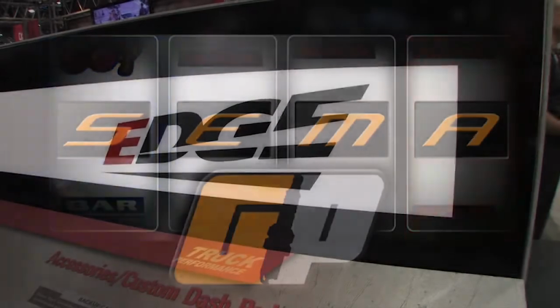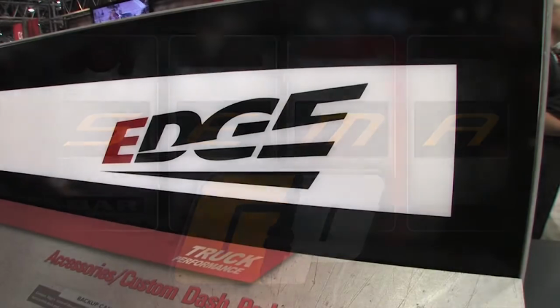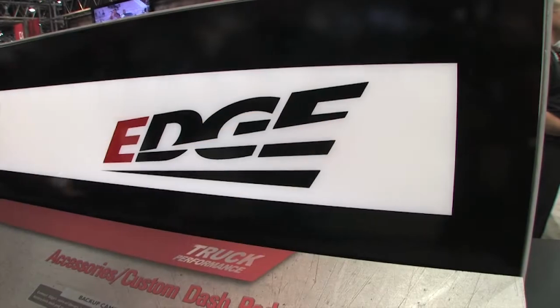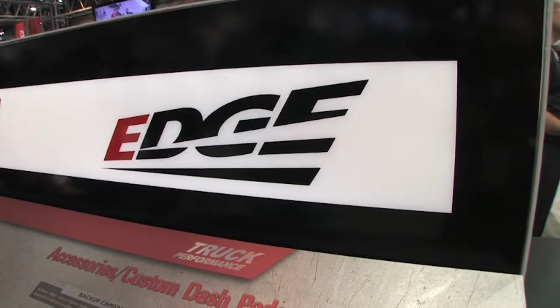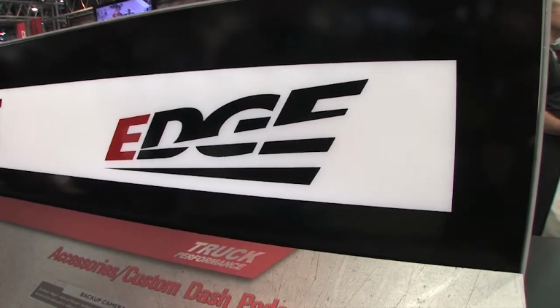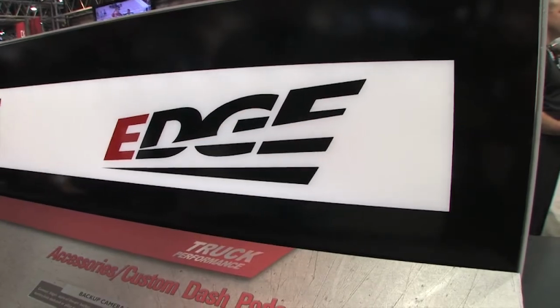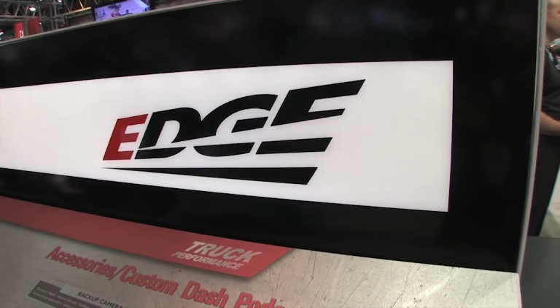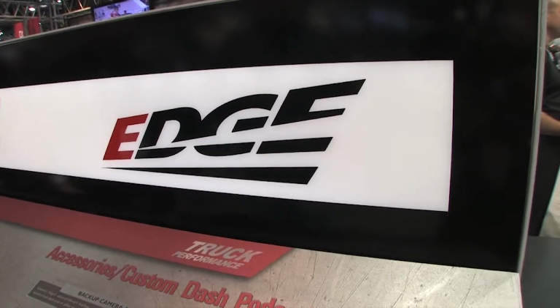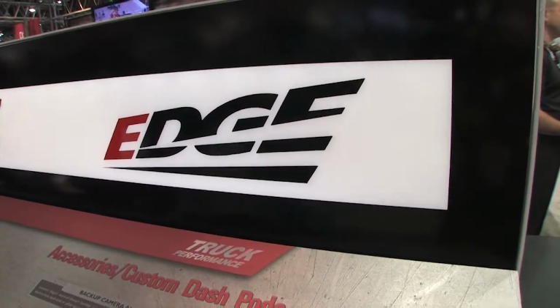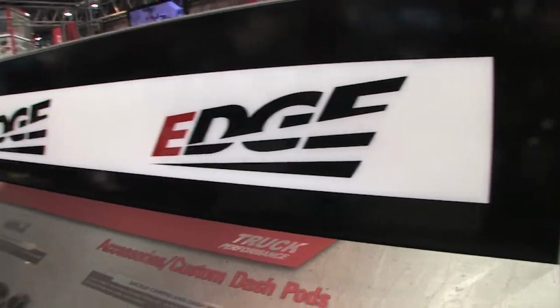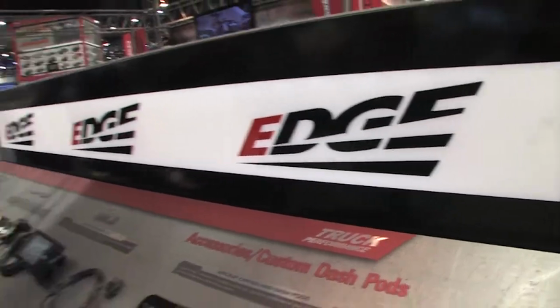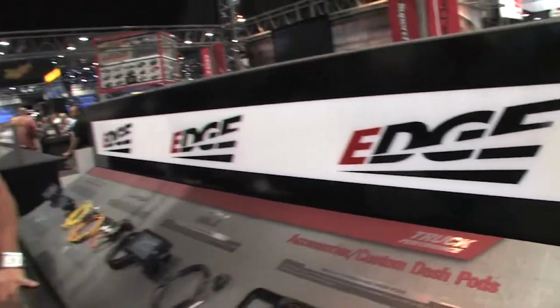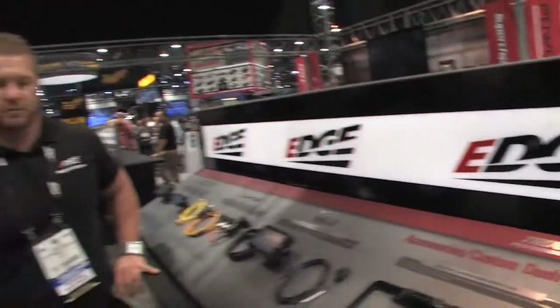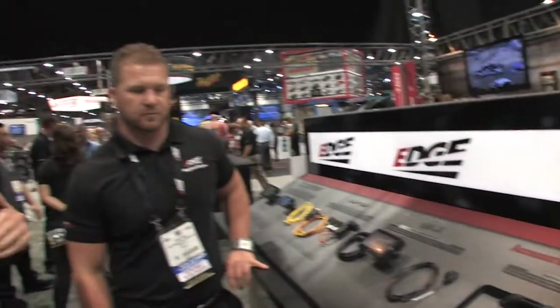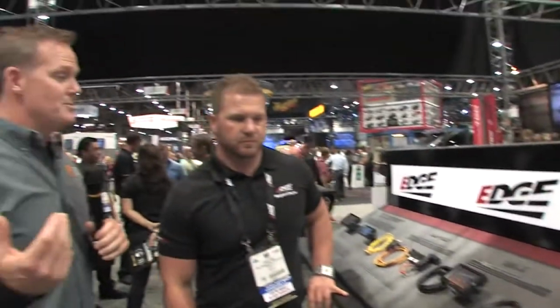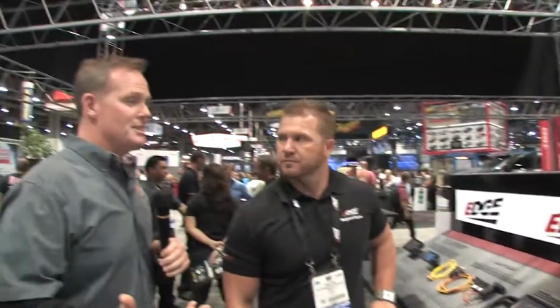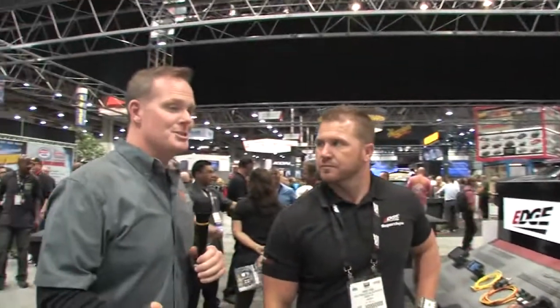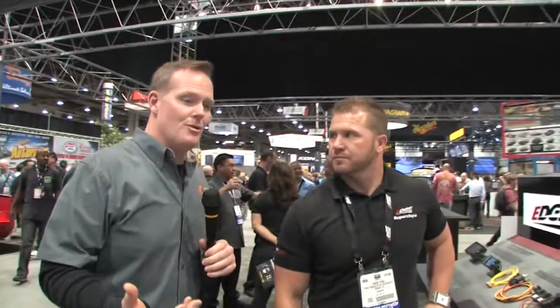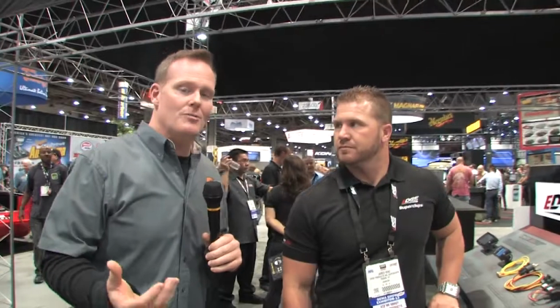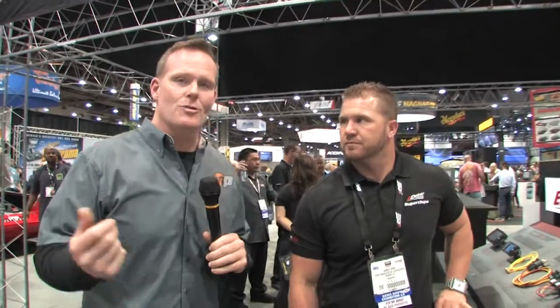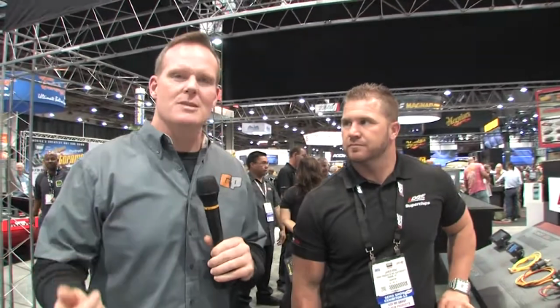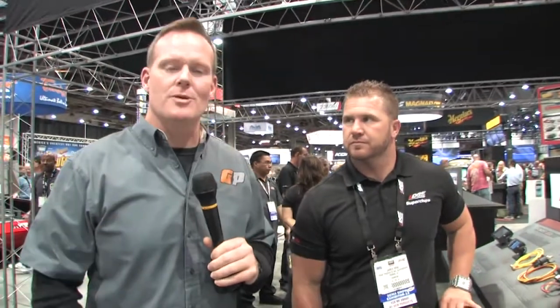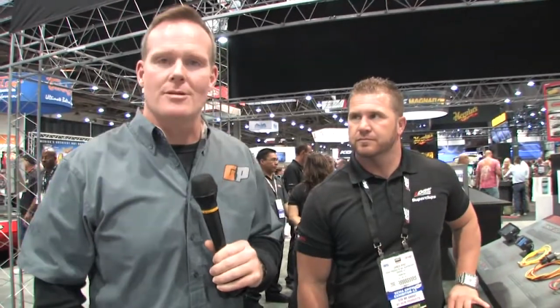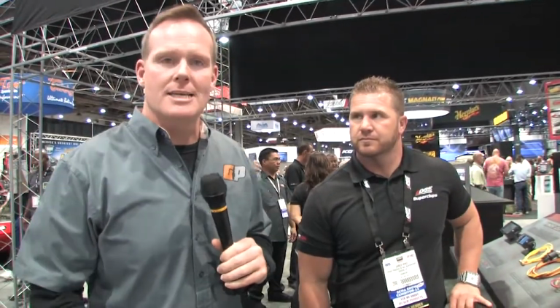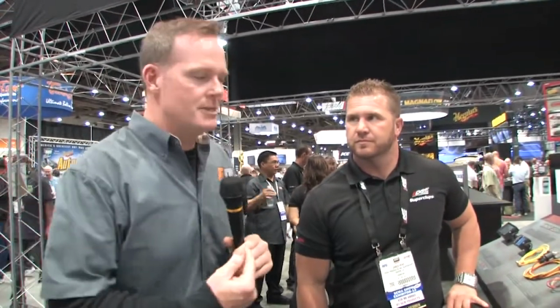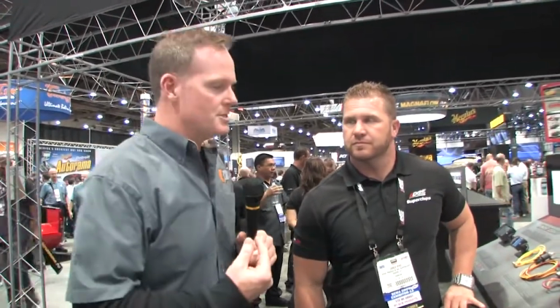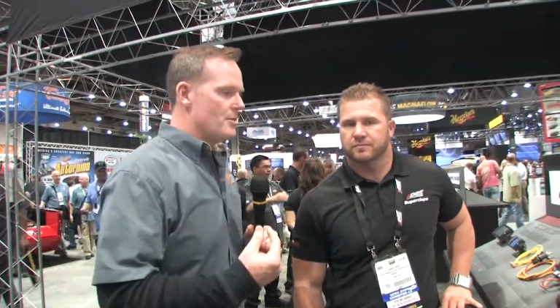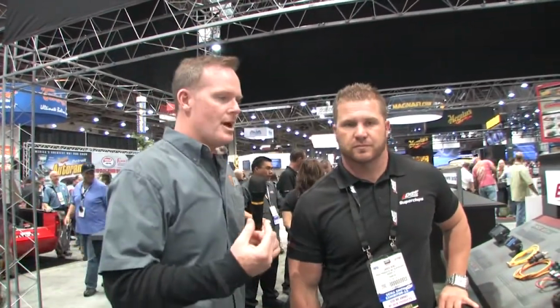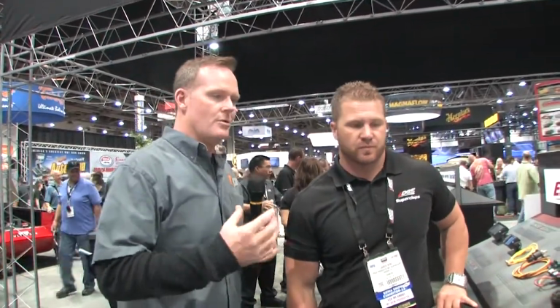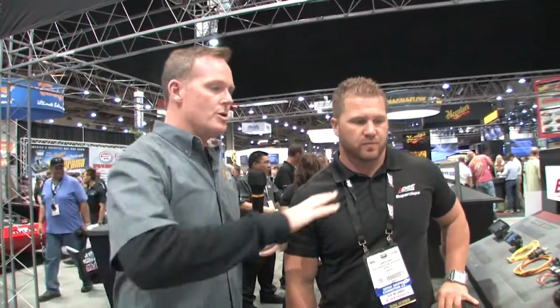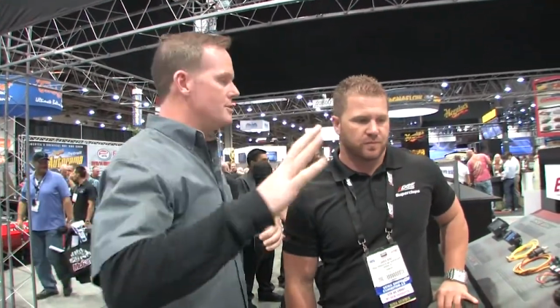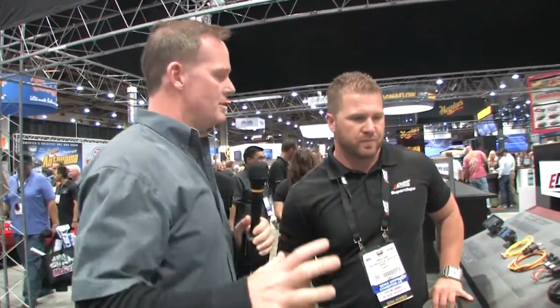So once you've got your Edge product installed, what you're going to want to do is get some accessories to go along with it. We're at SEMA 2013 and Jared's telling us a little bit about what all you can do with this.